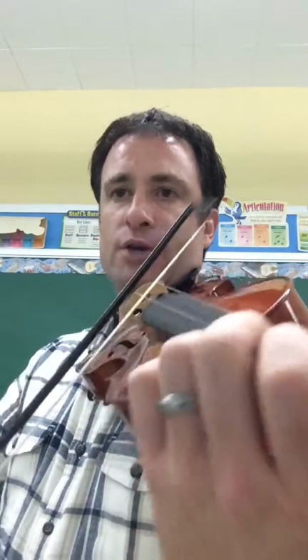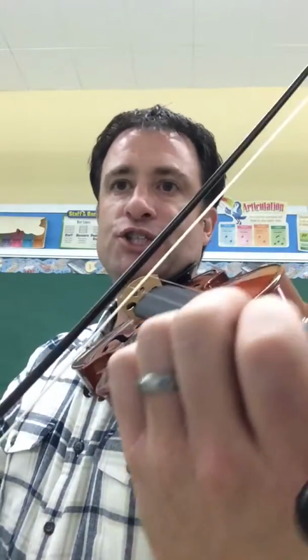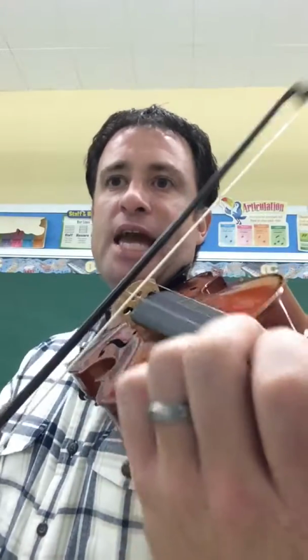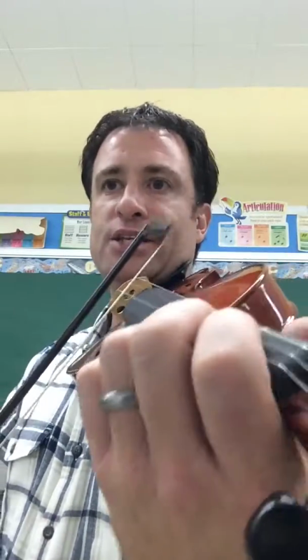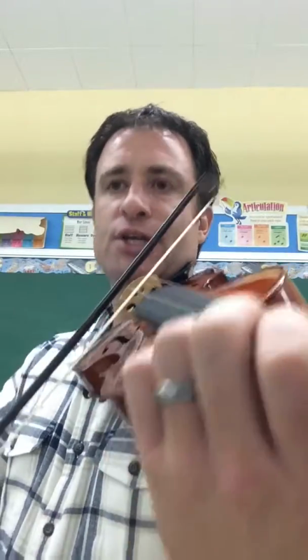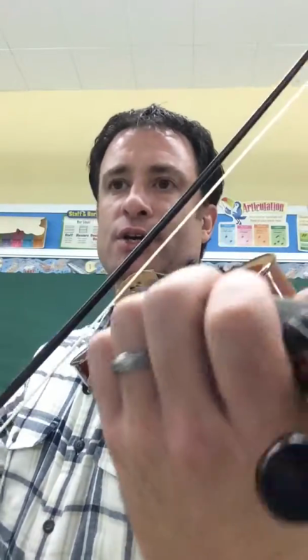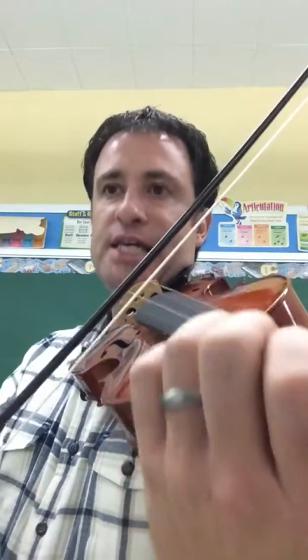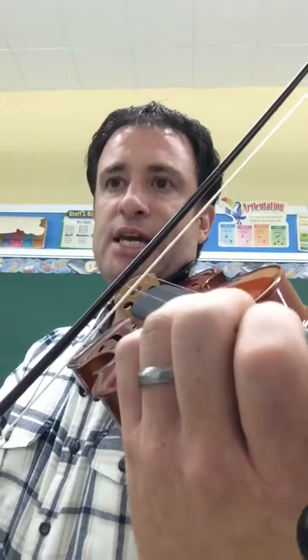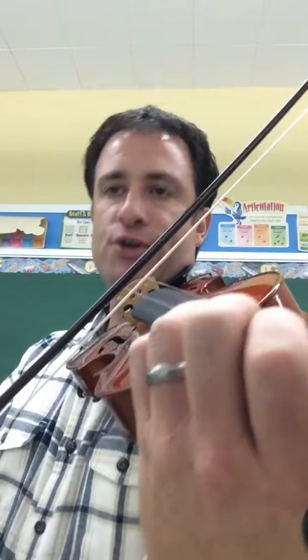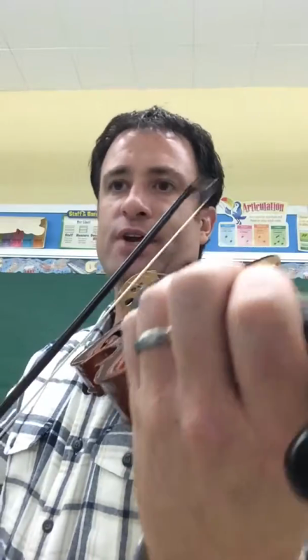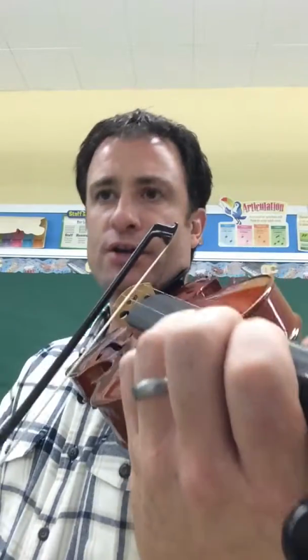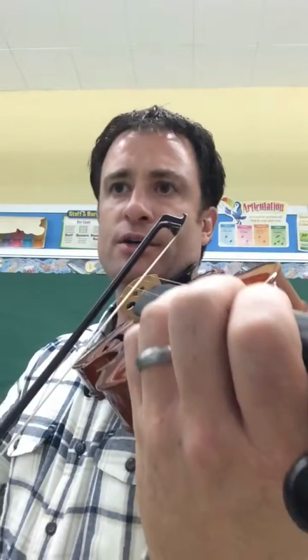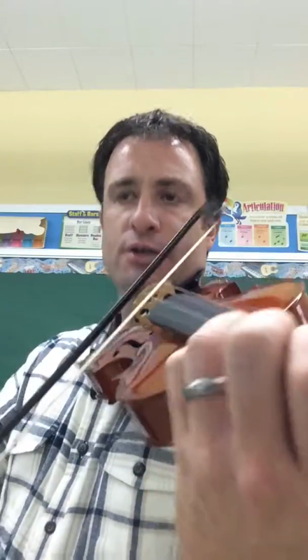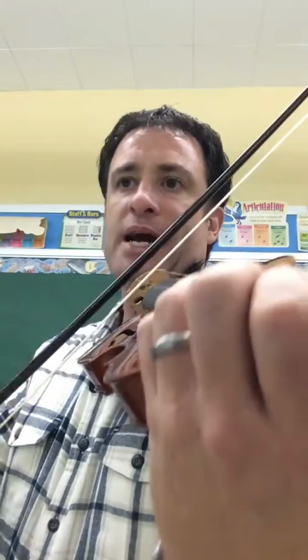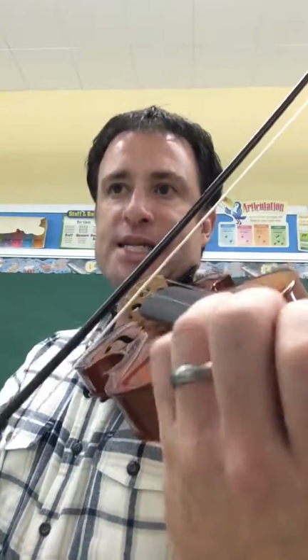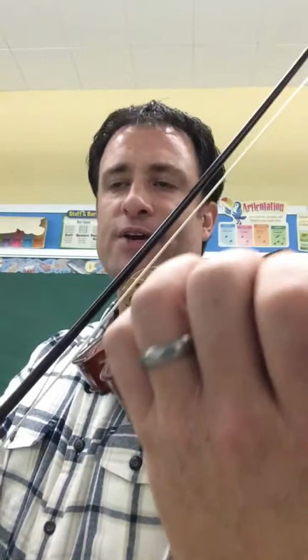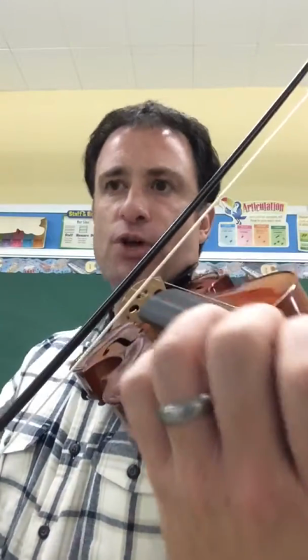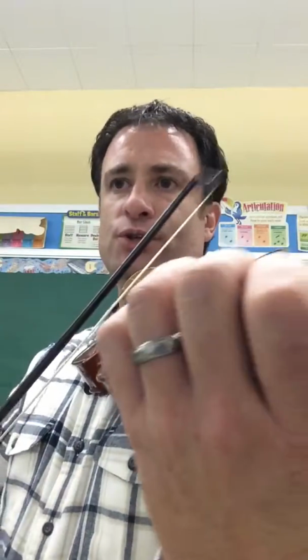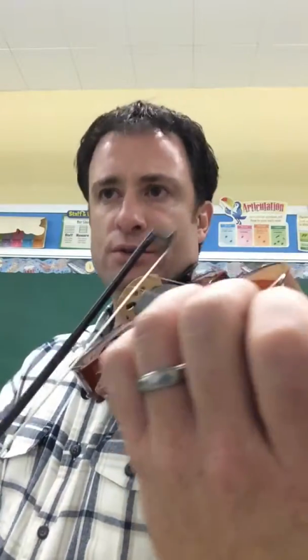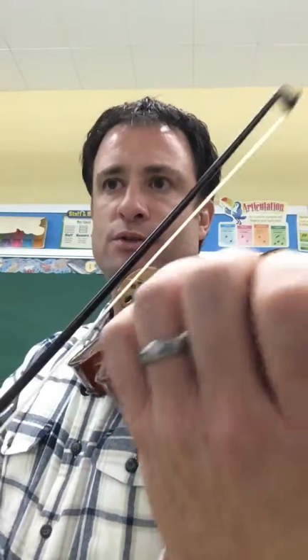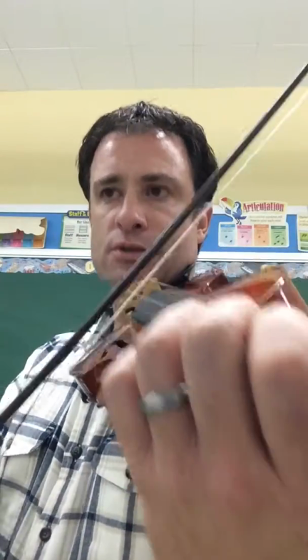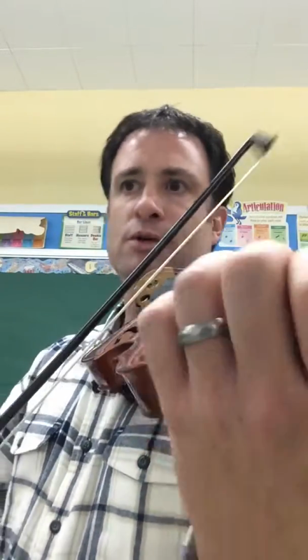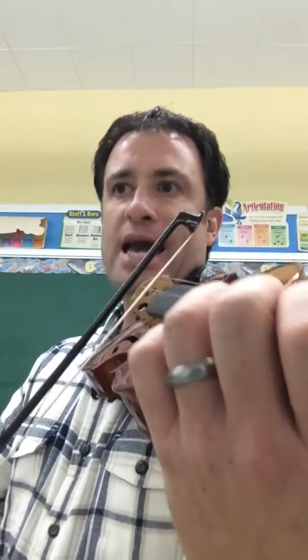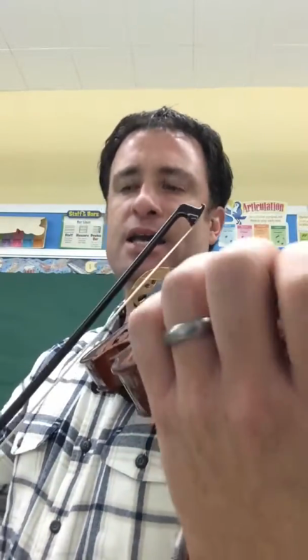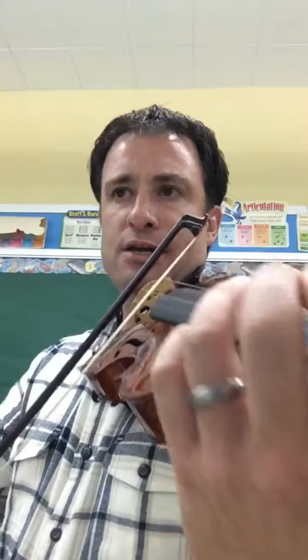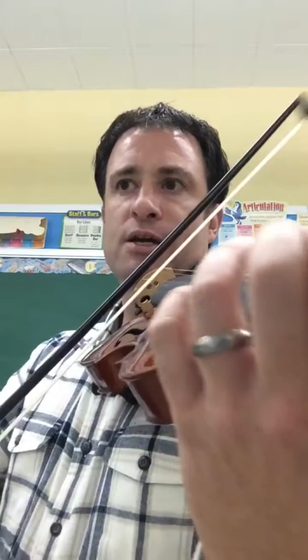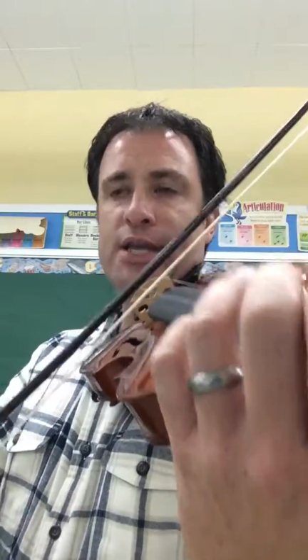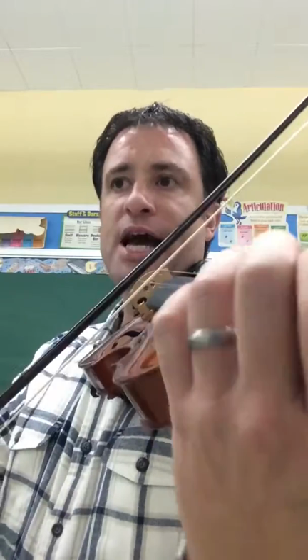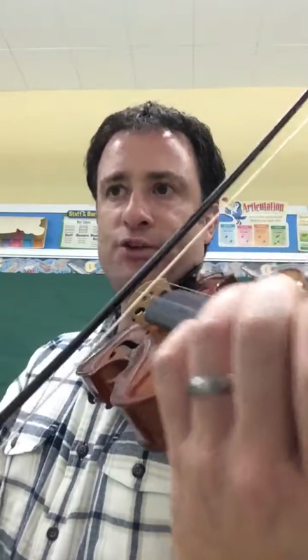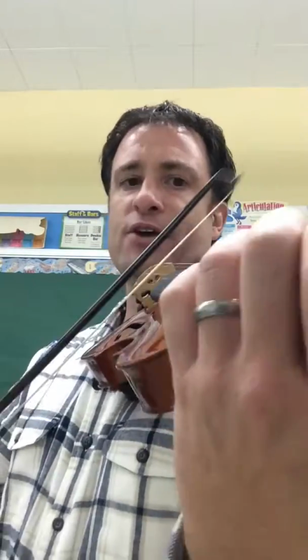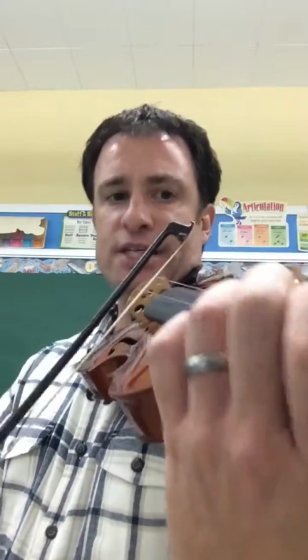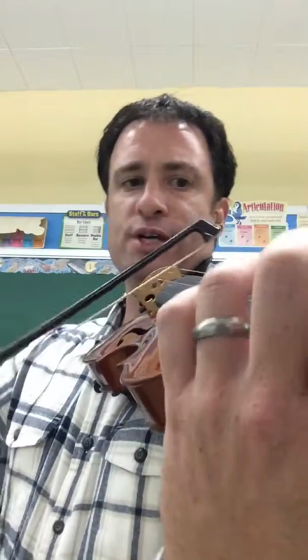Here's the change. D, third finger. Back to second finger, low two. A, and here's the high third finger on the D string.